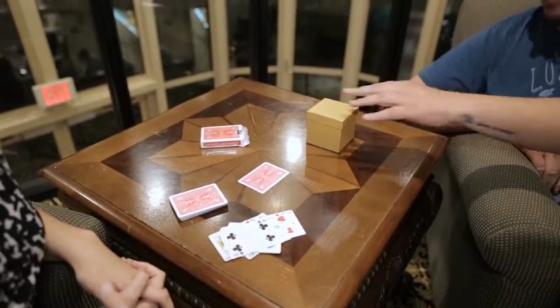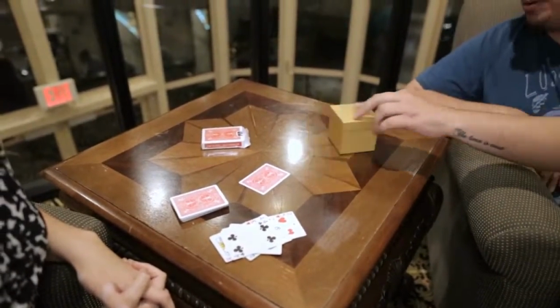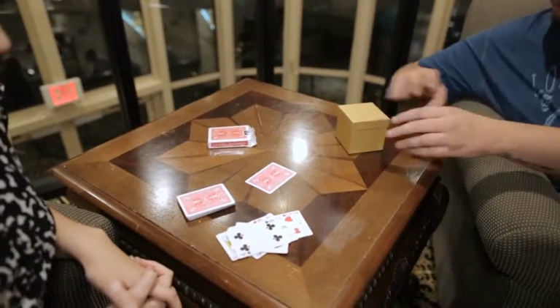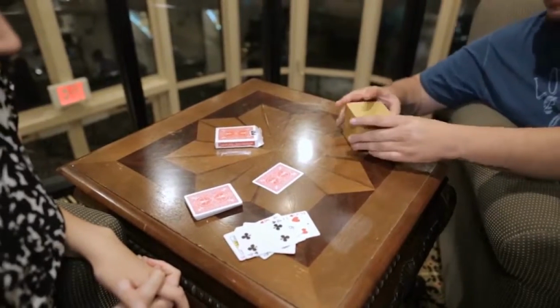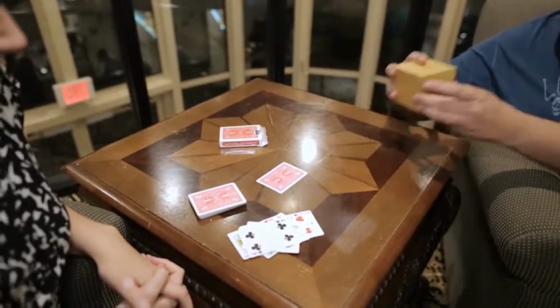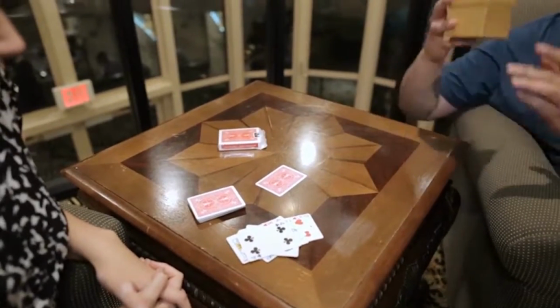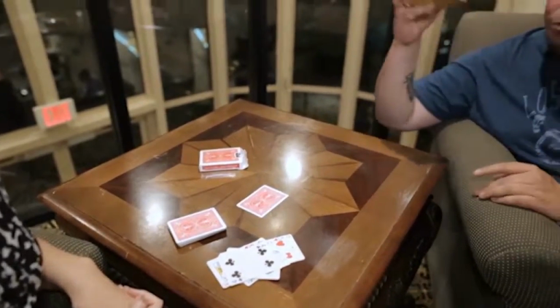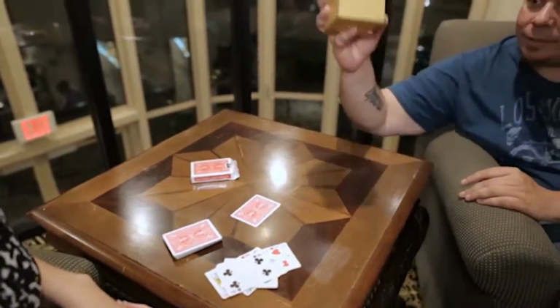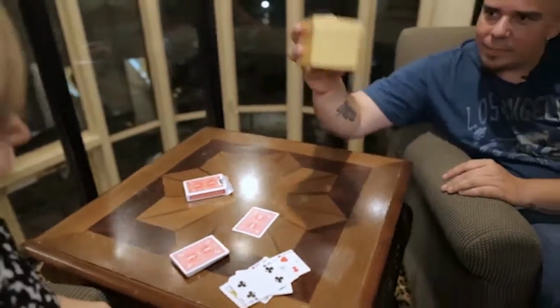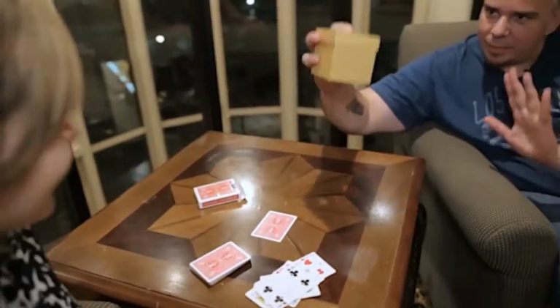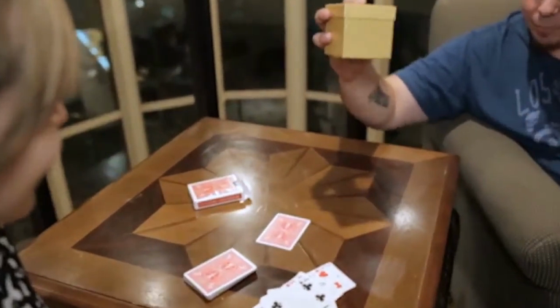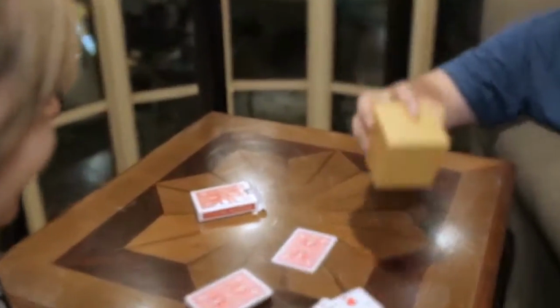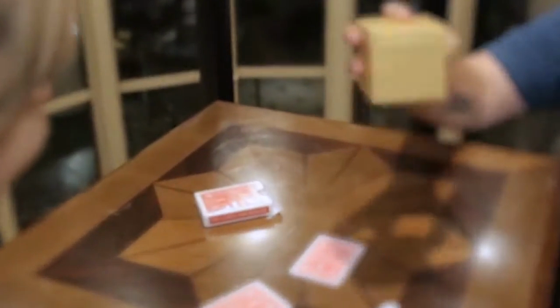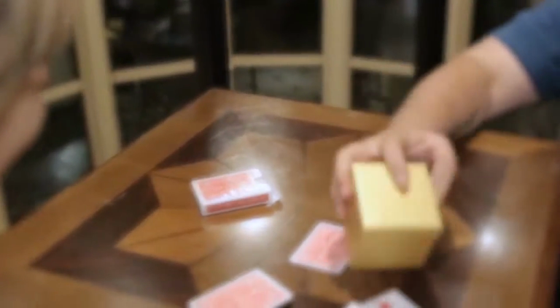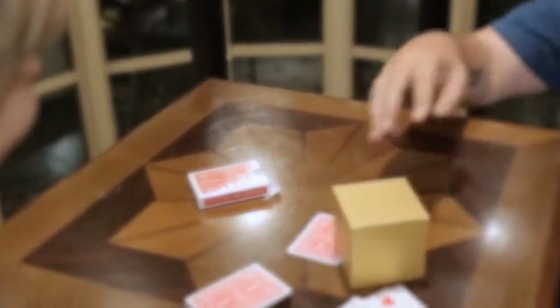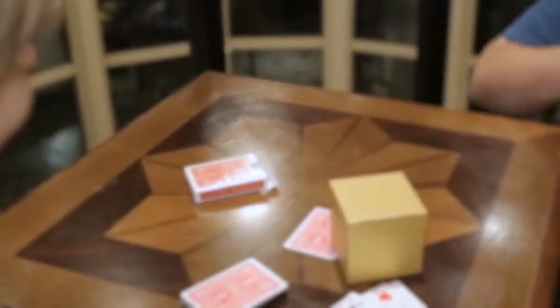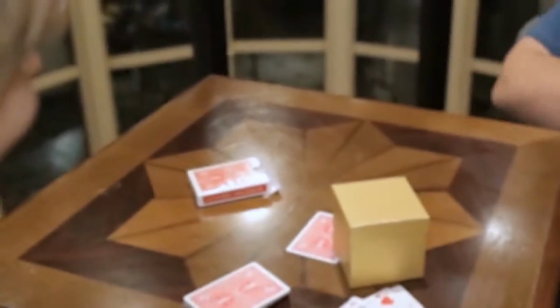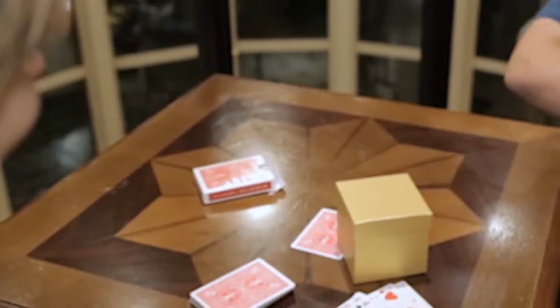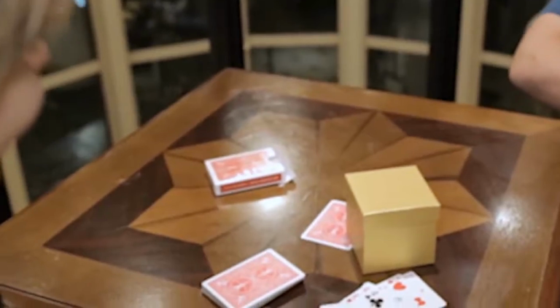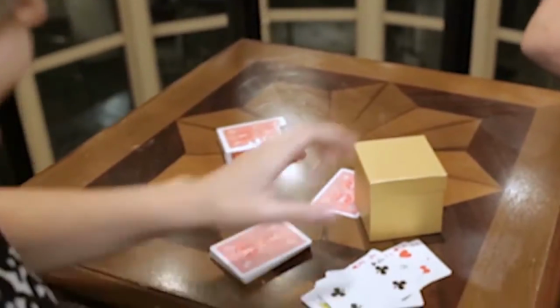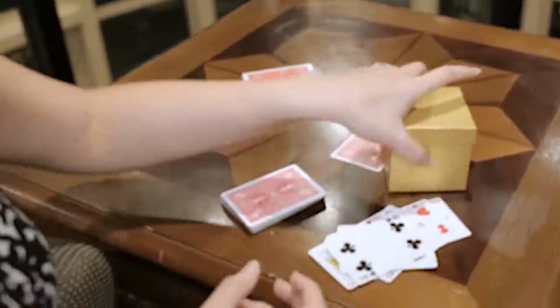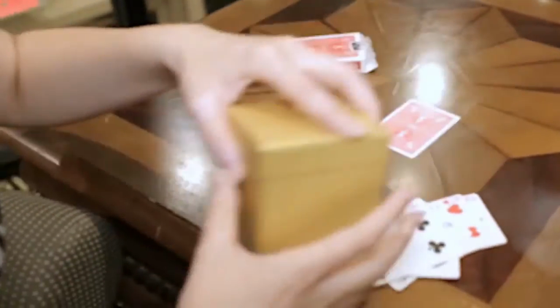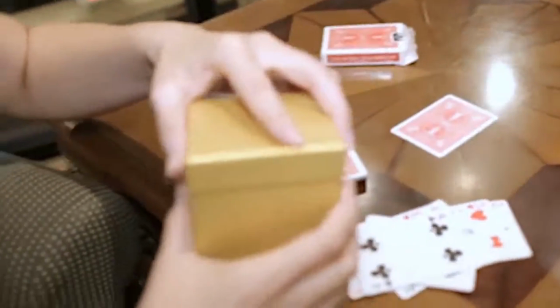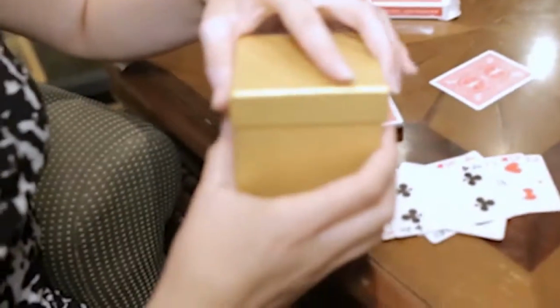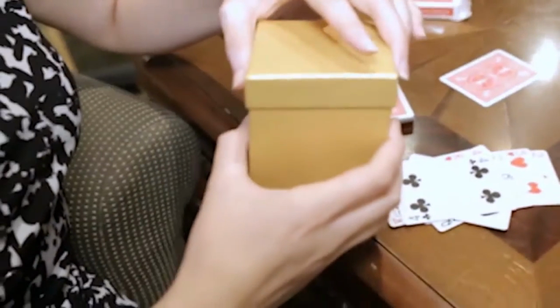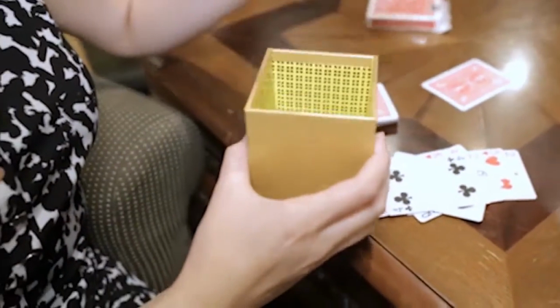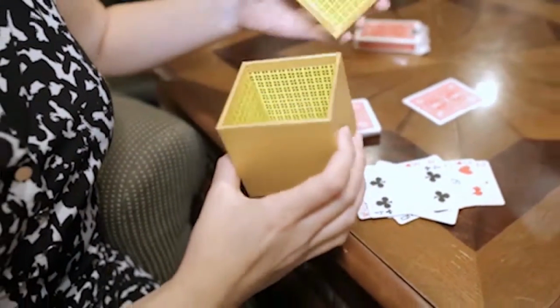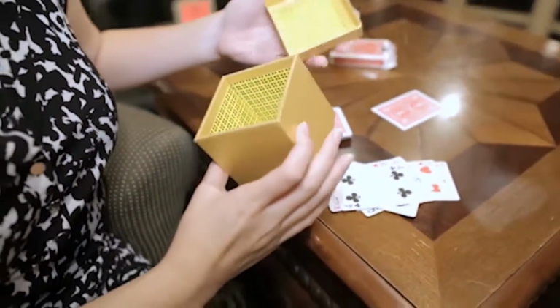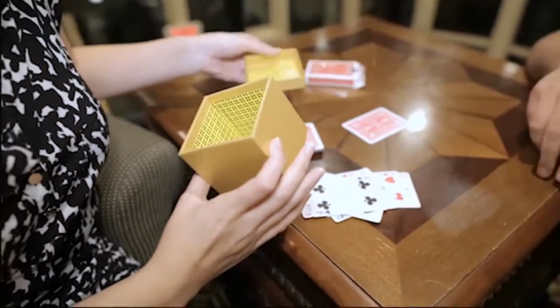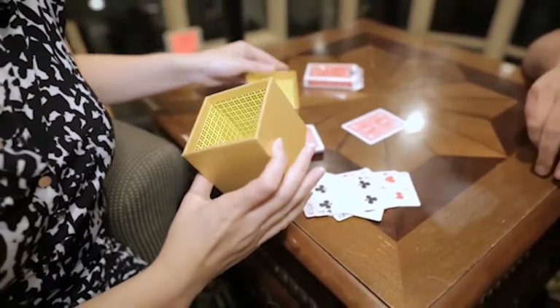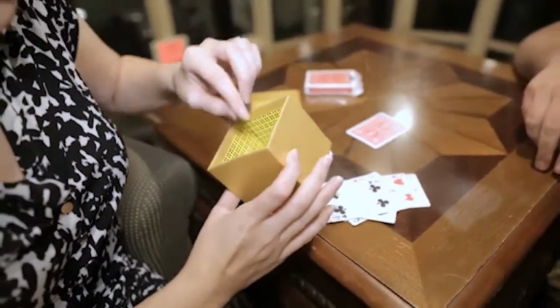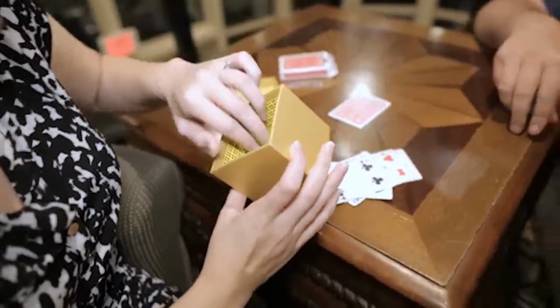I told you that I keep something inside there, and I want you to see that something inside really. I will take it and open it and see what's inside.